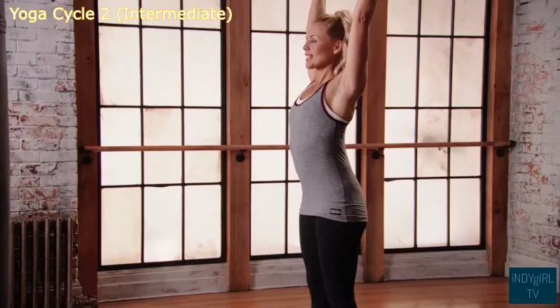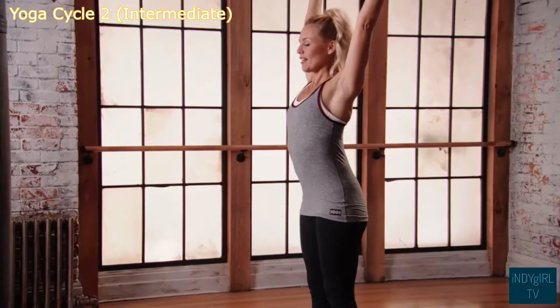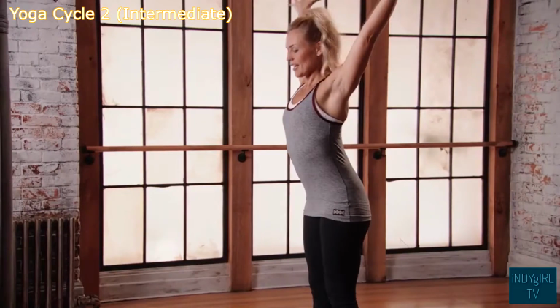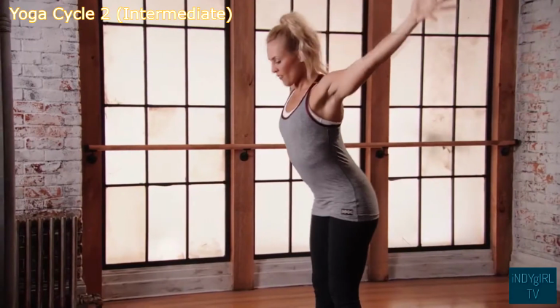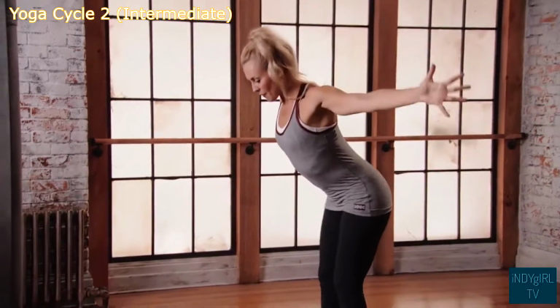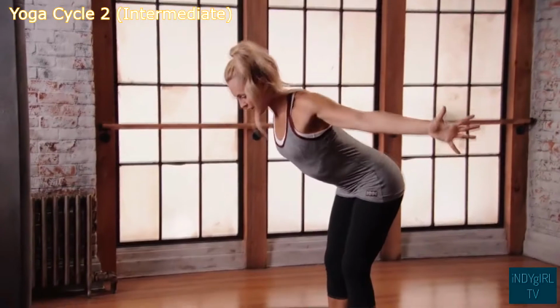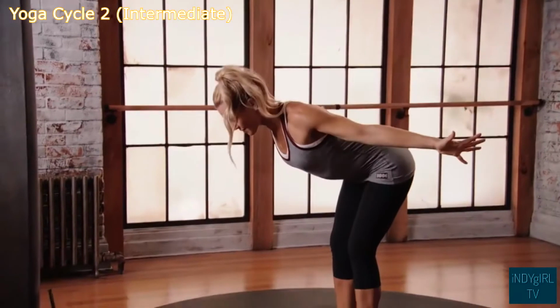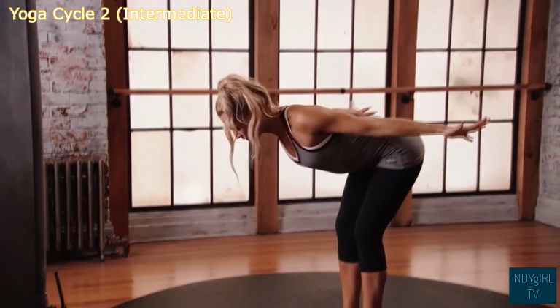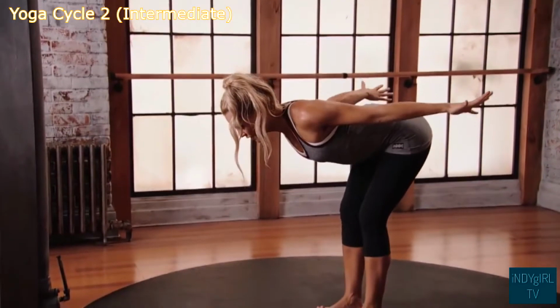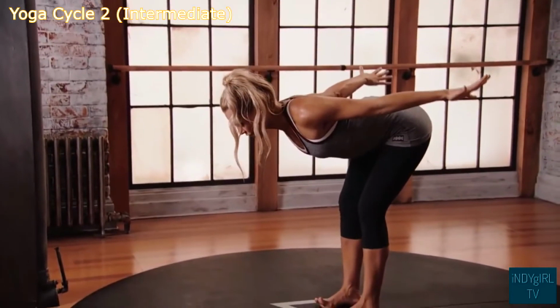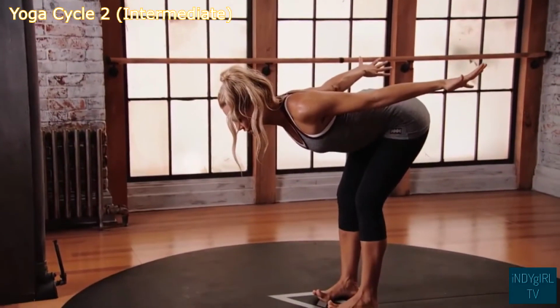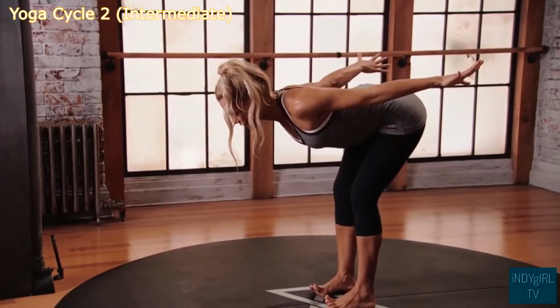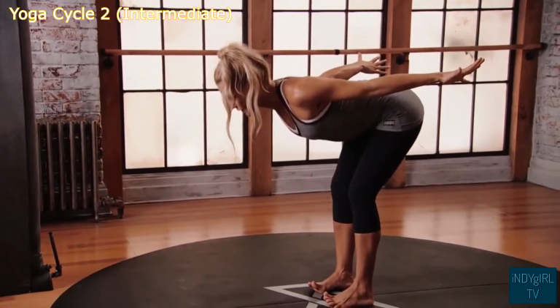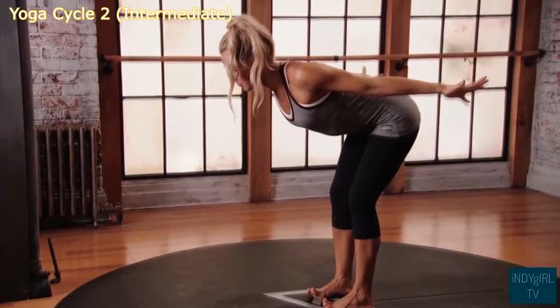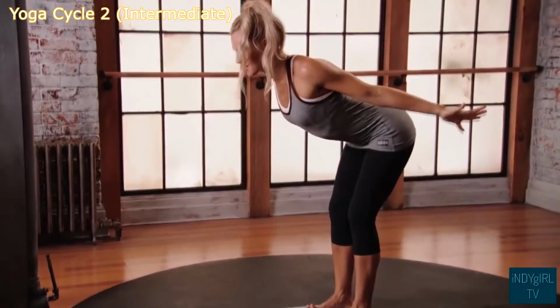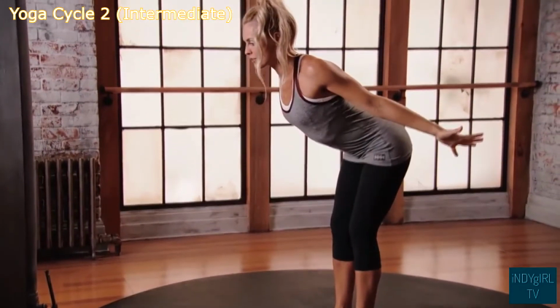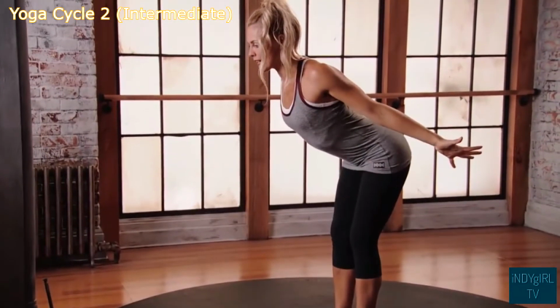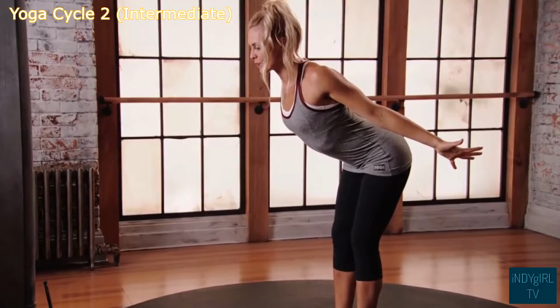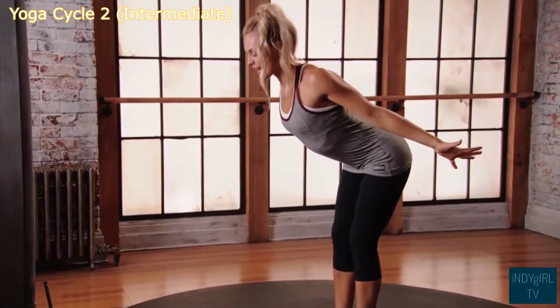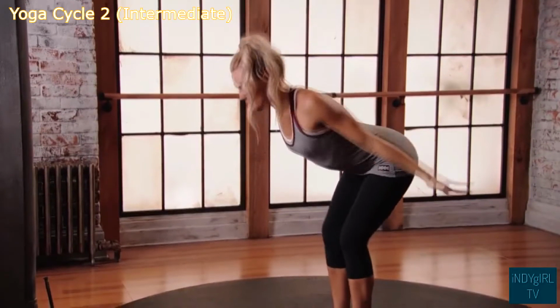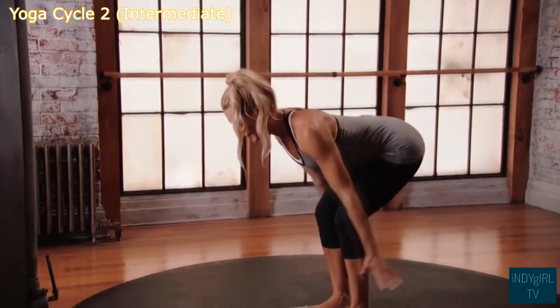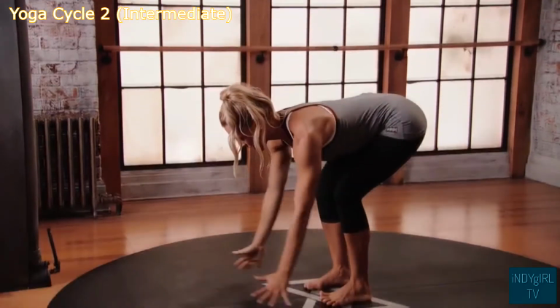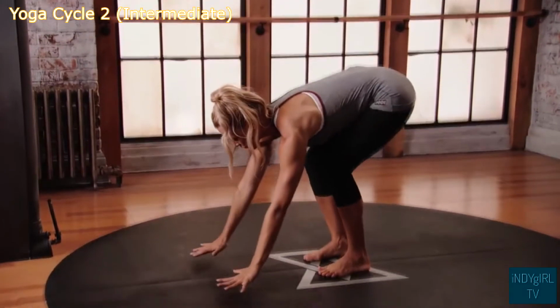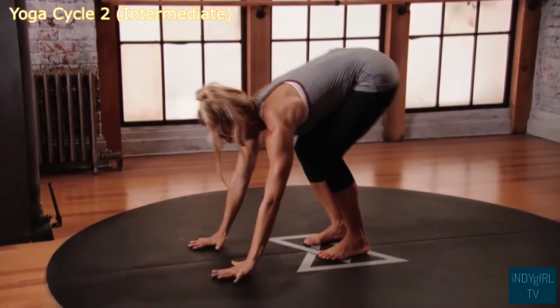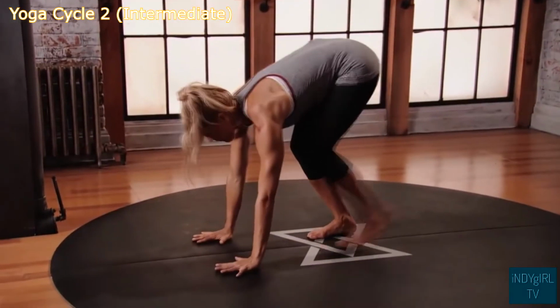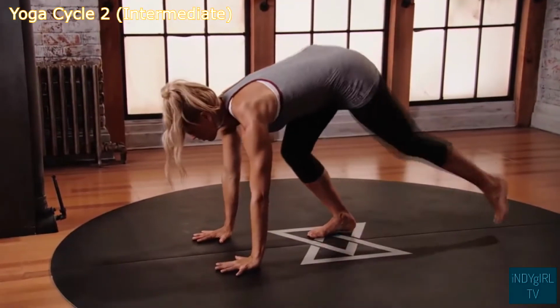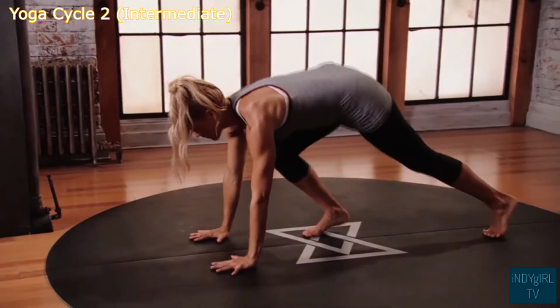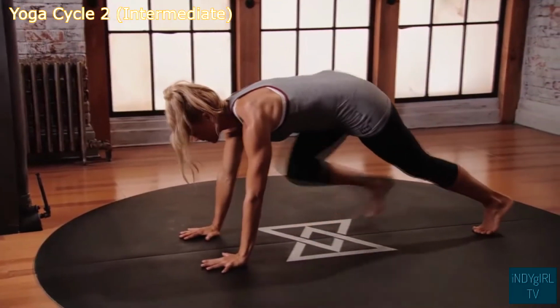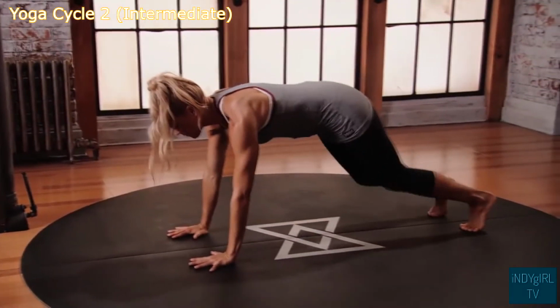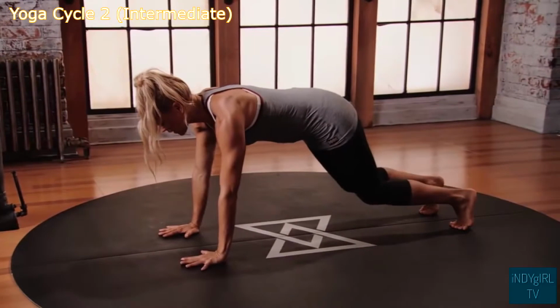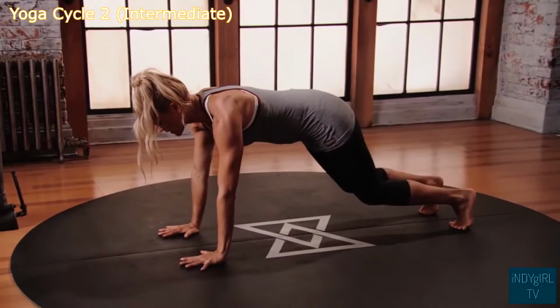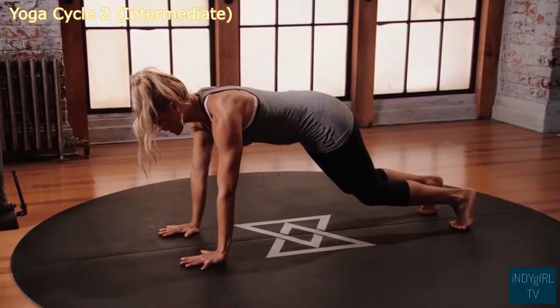Exhale, hinge forward from the hips, lowering the torso to the floor. Inhale, pulse the torso back up. Exhale, bend knees, hands to floor, step back to plank position, keeping a micro bend into the knees.